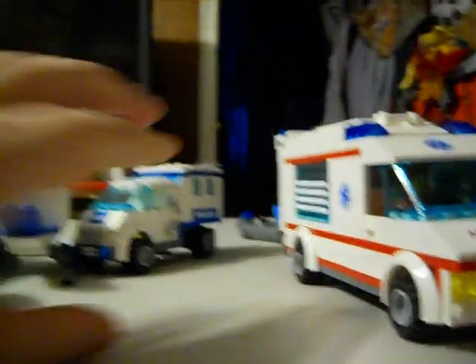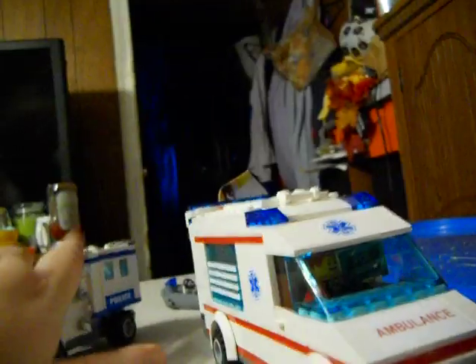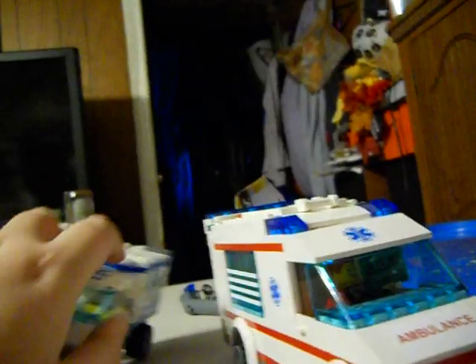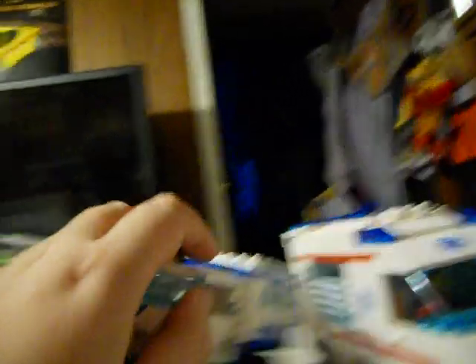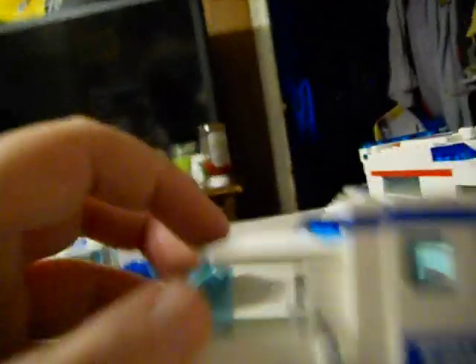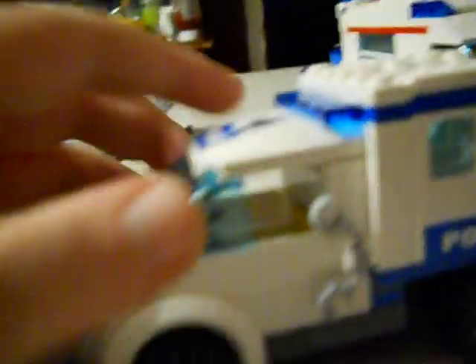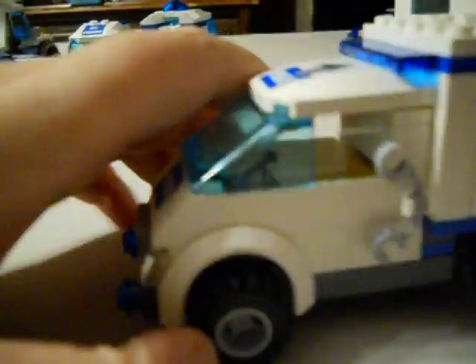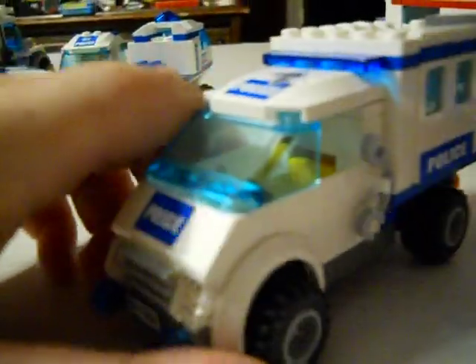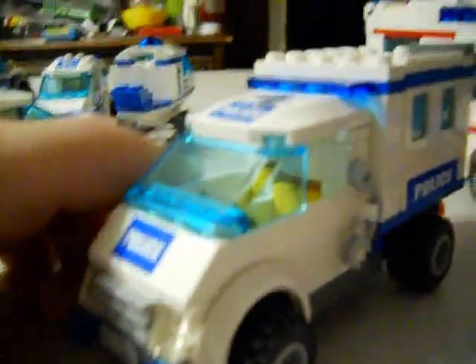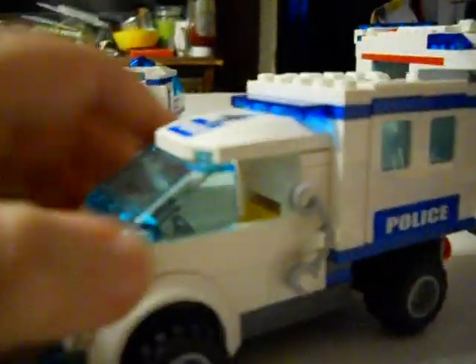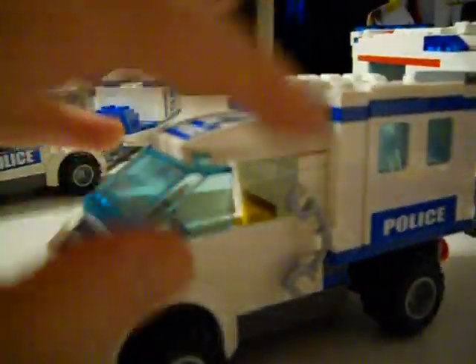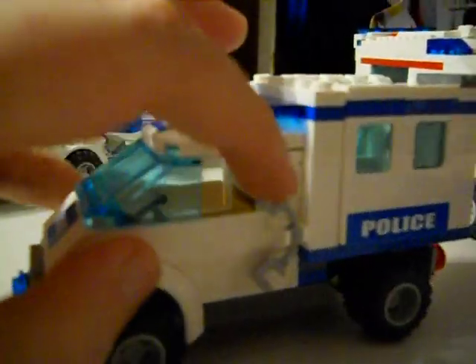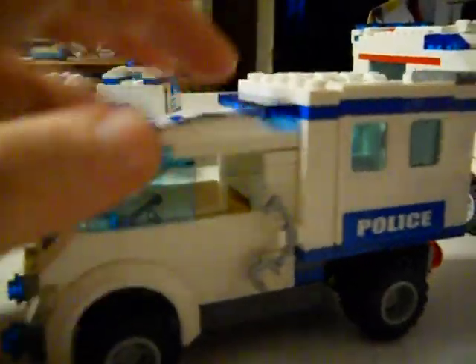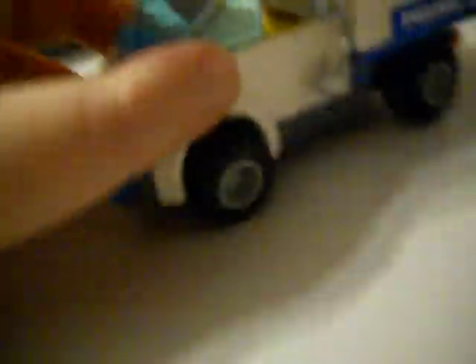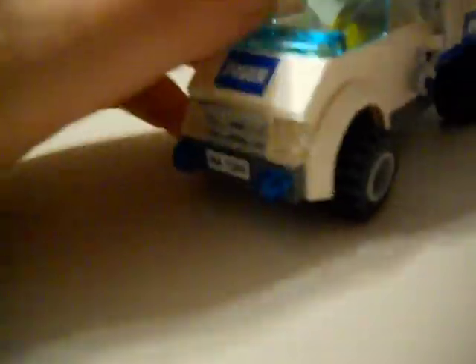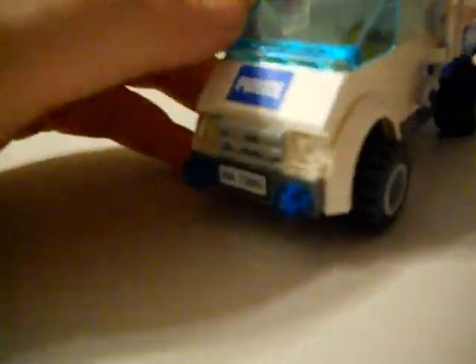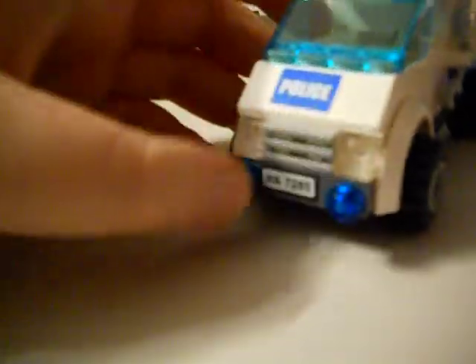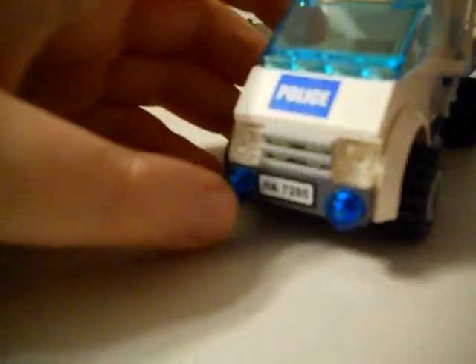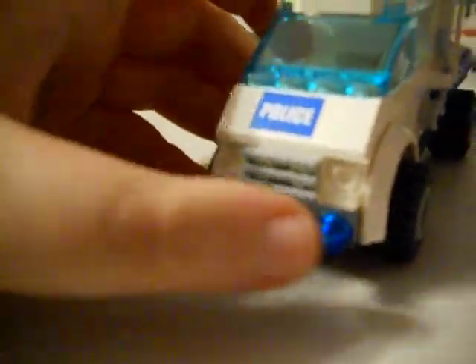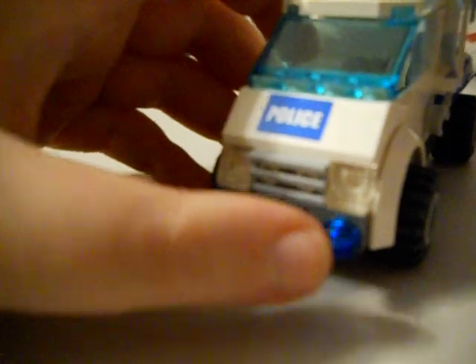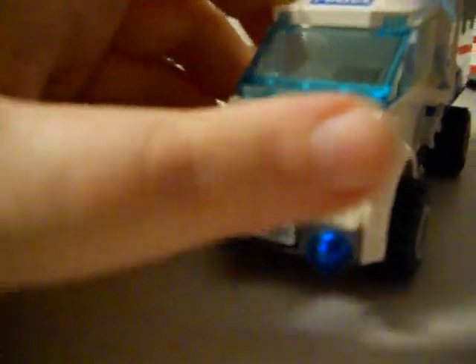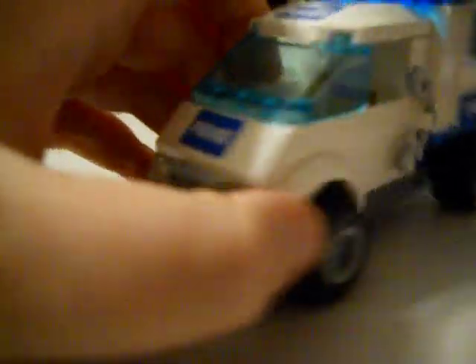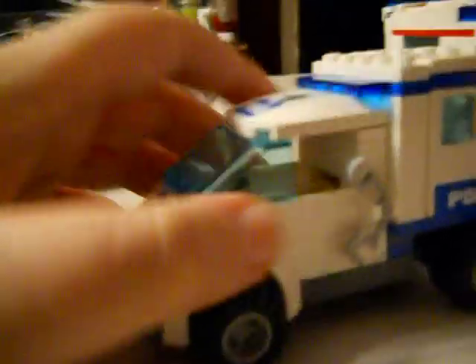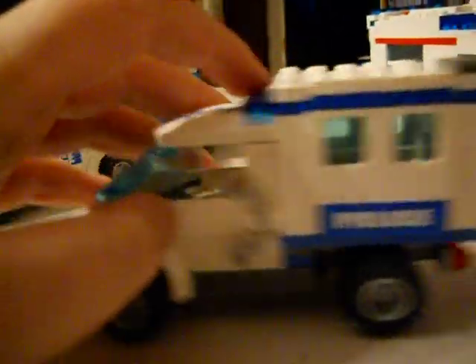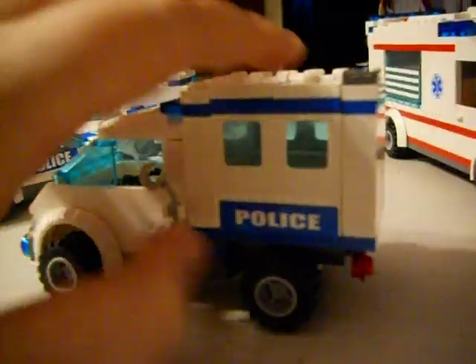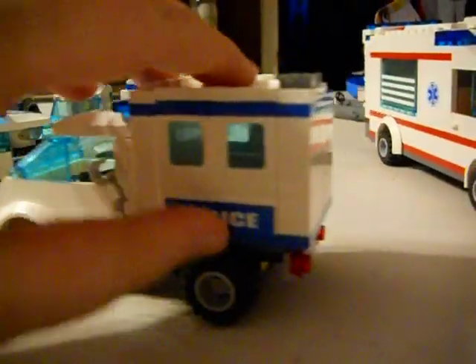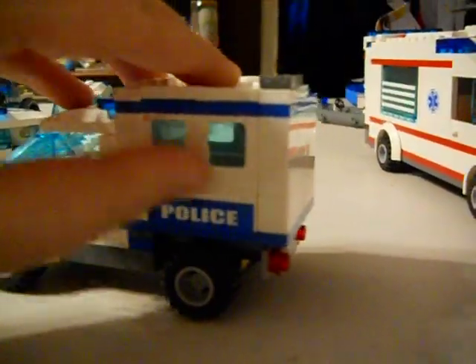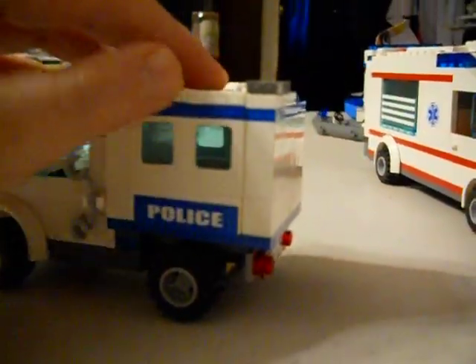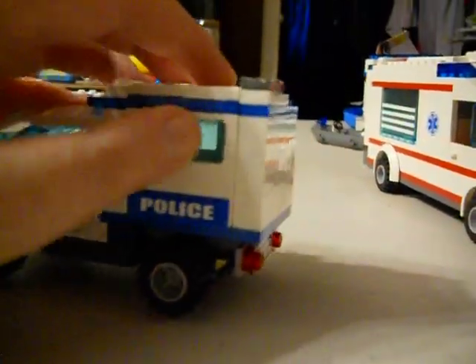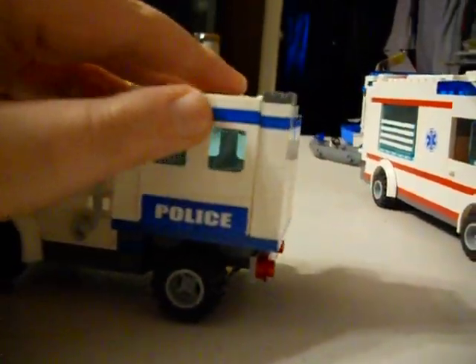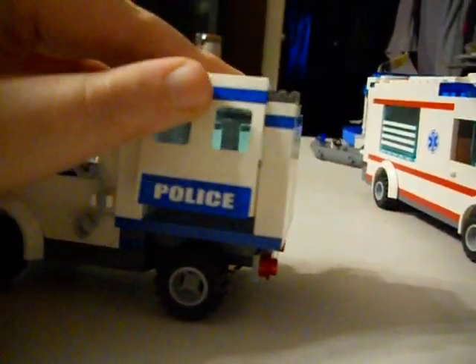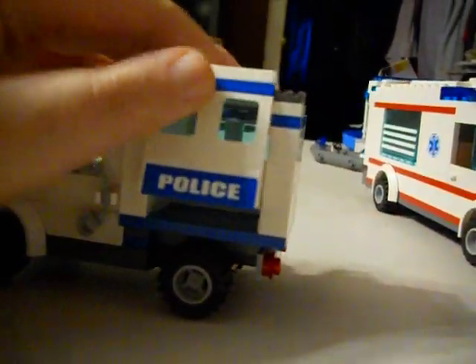Next we have your Chevy Silverado dog van. I have your handcuffs and the lights. It looks like a Chevy Silverado, in our opinions.